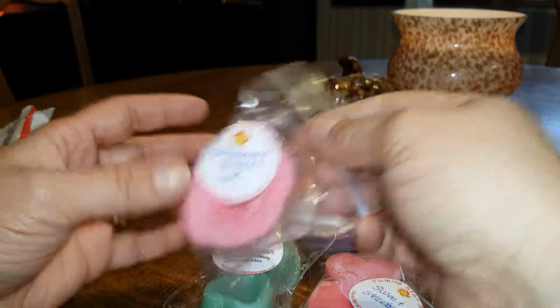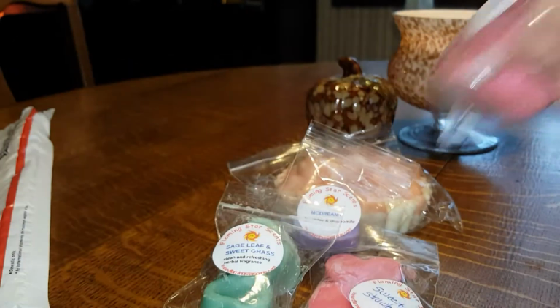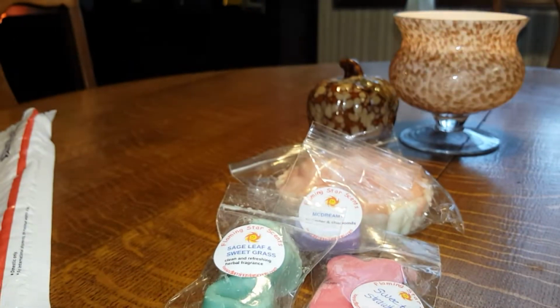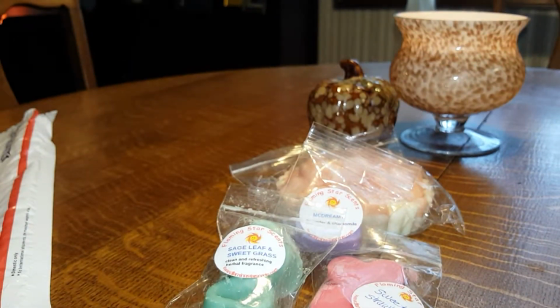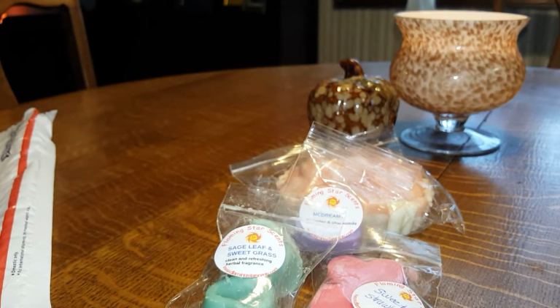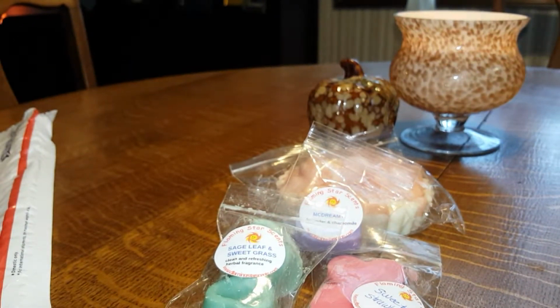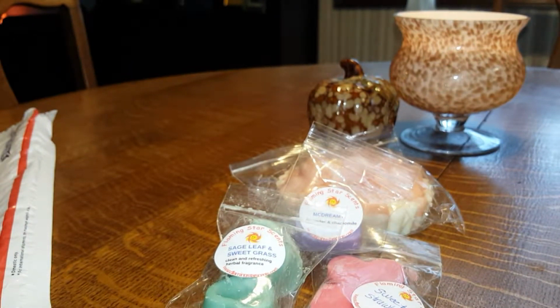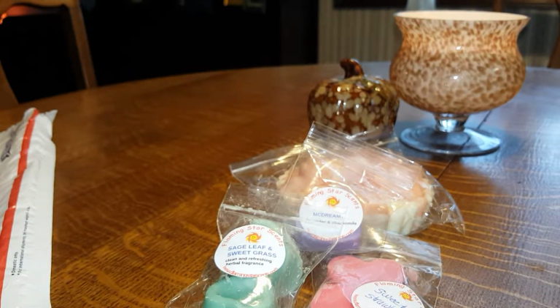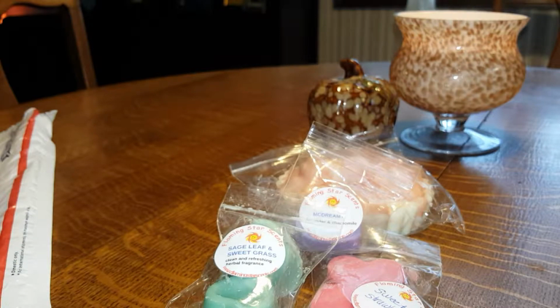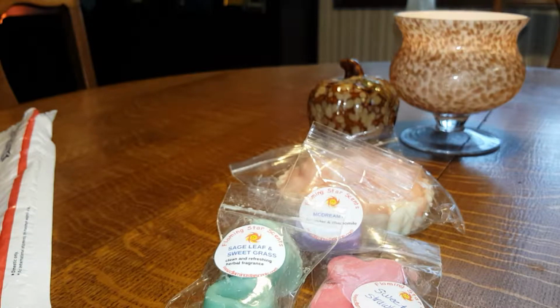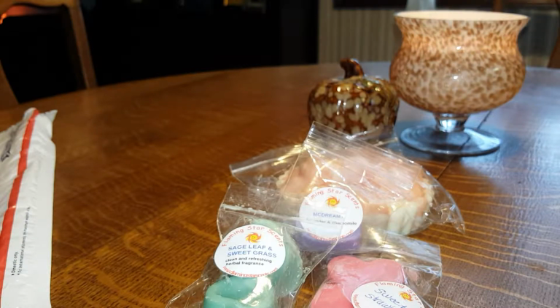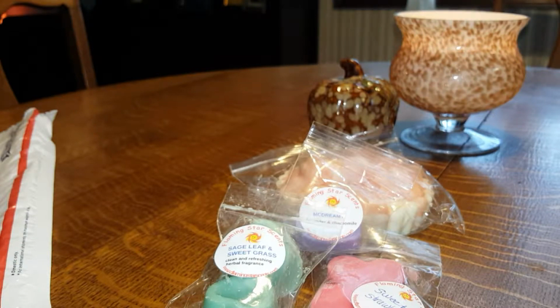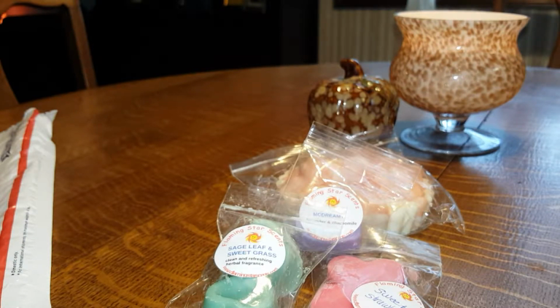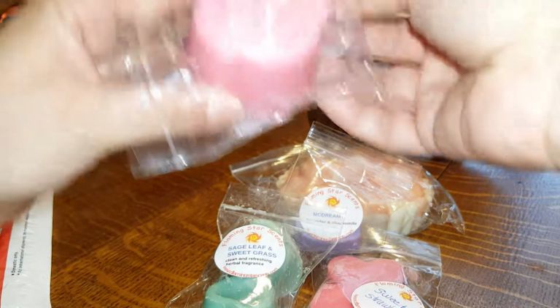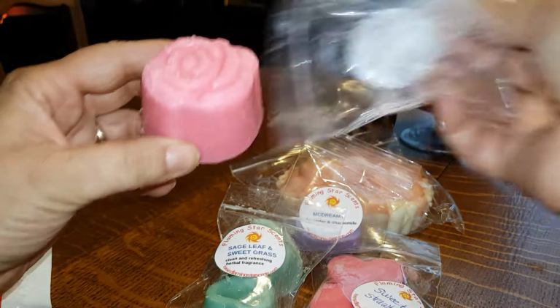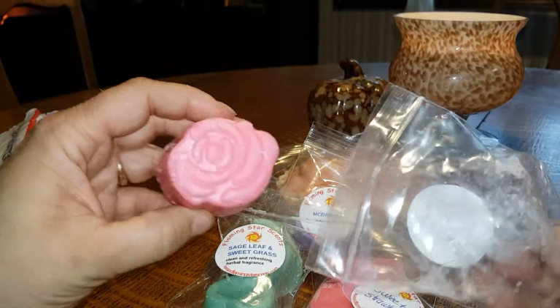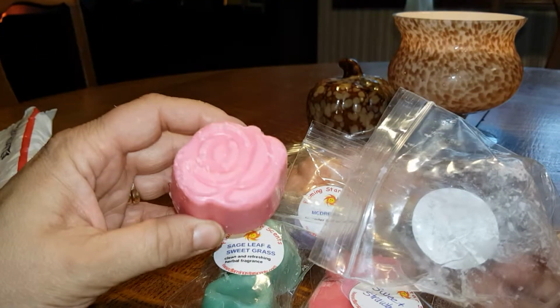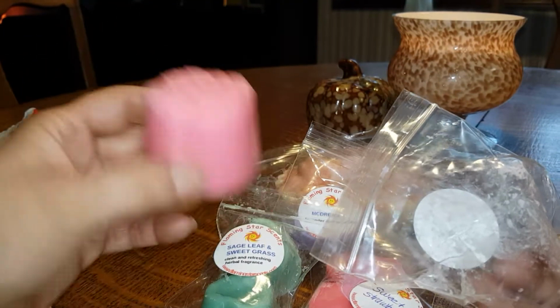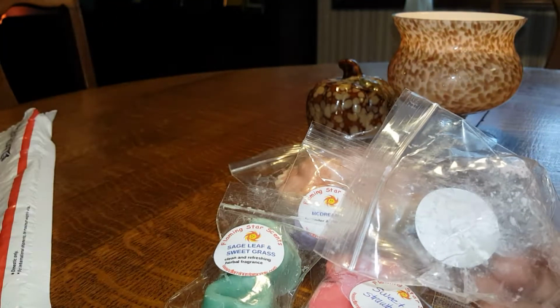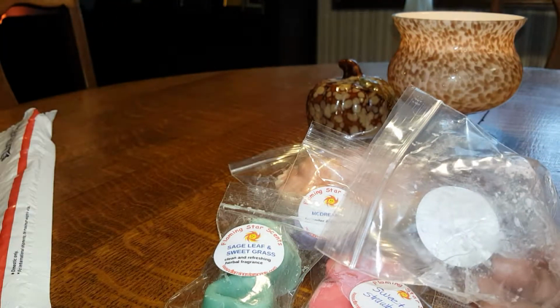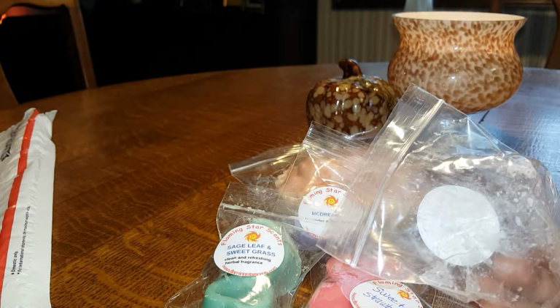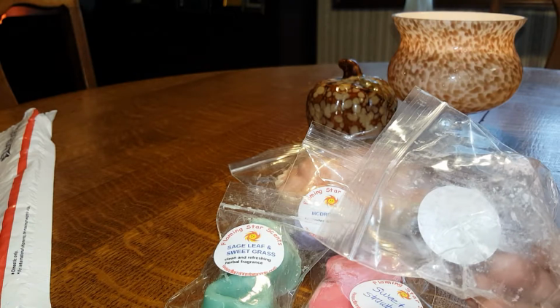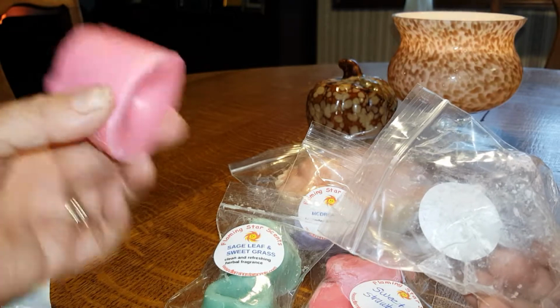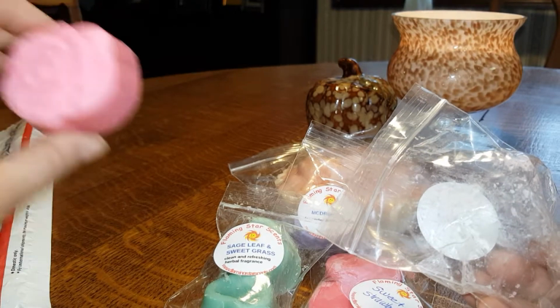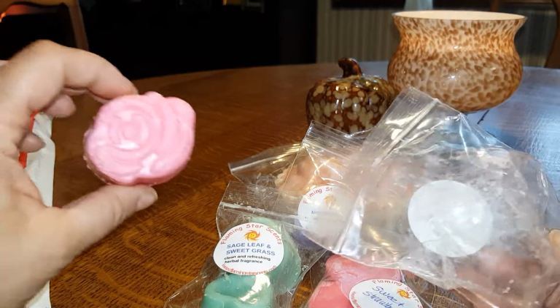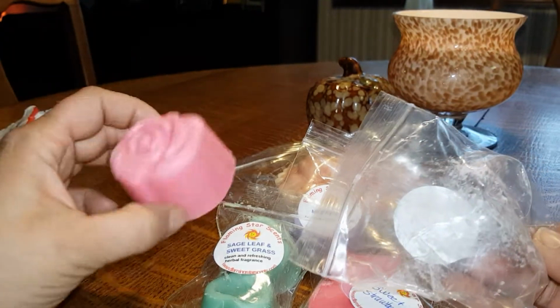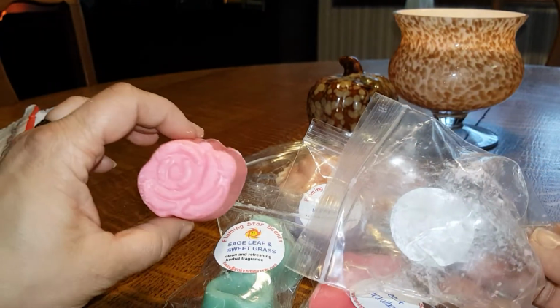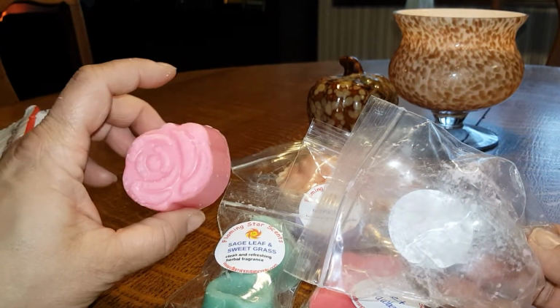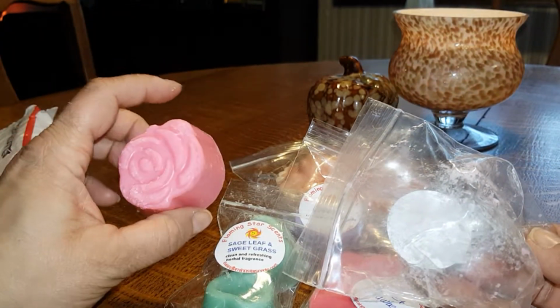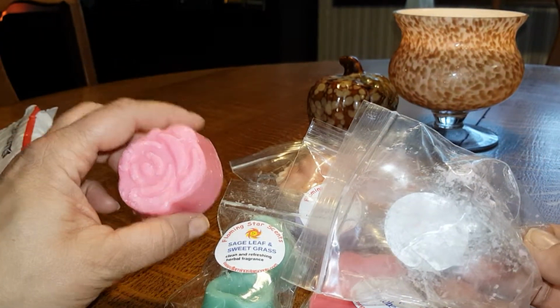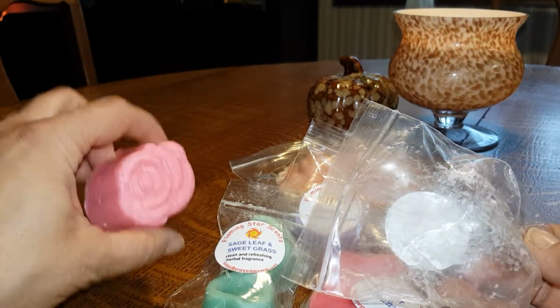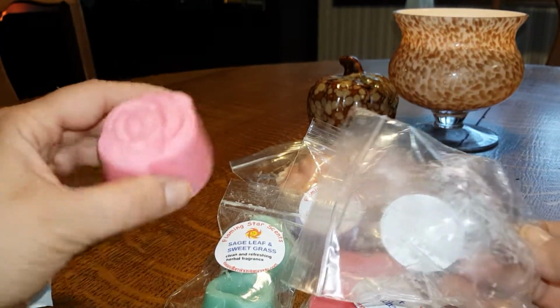Strawberry Ginger Ale, and this is in what I believe is a flower shape. That's really fizzy. That's good. I usually cut those in half.